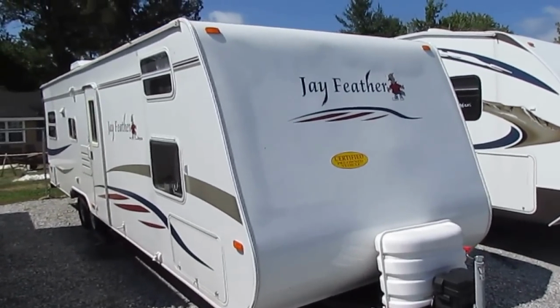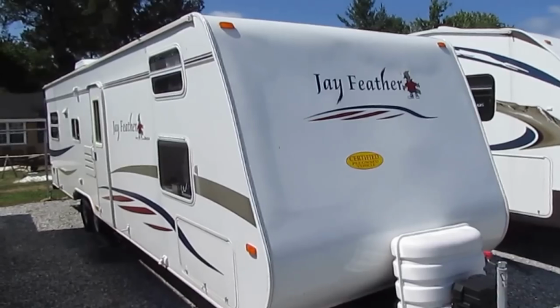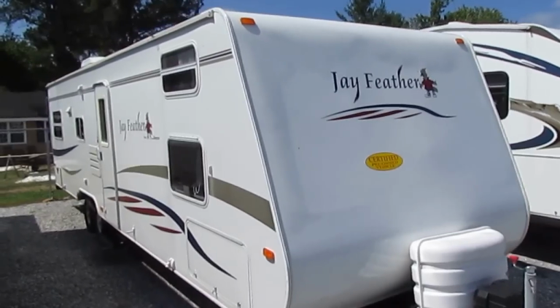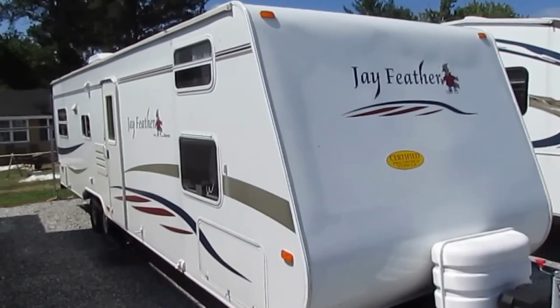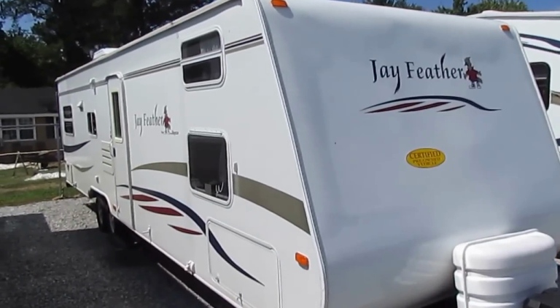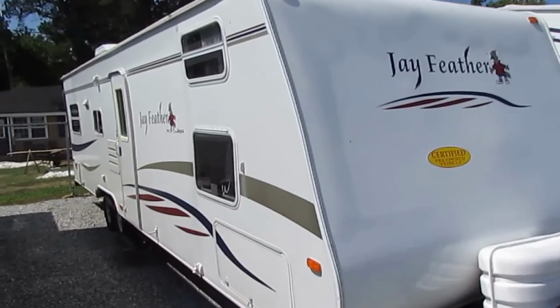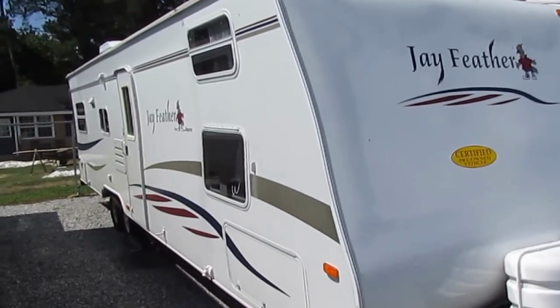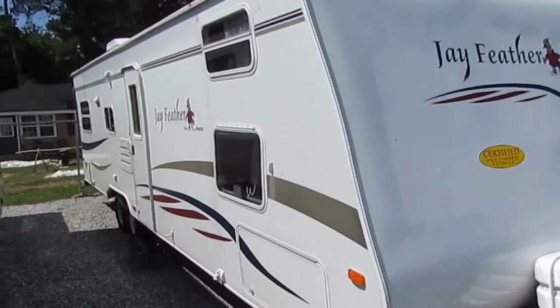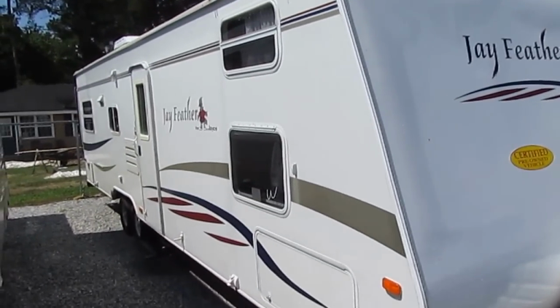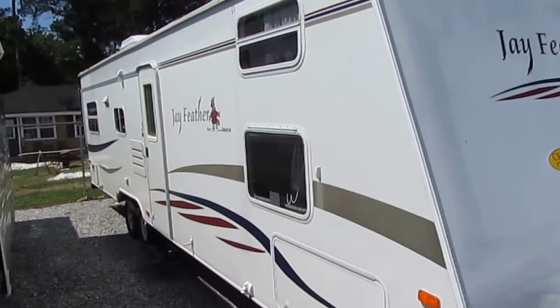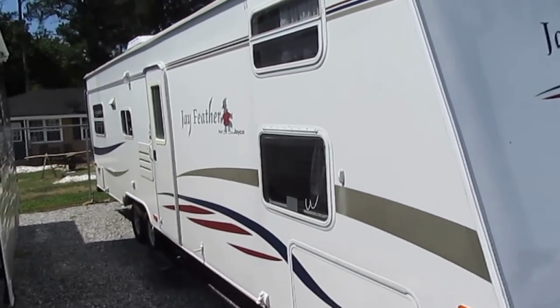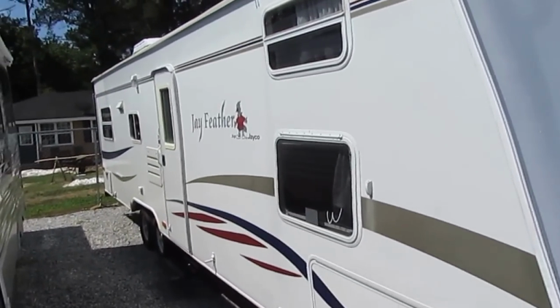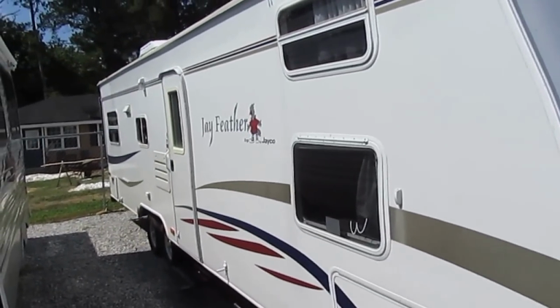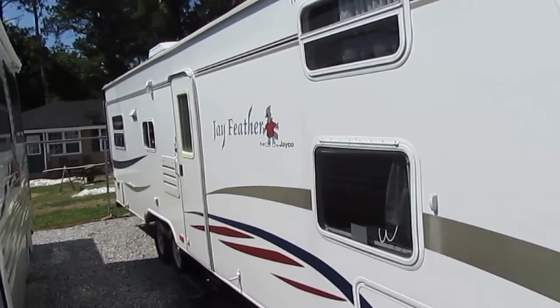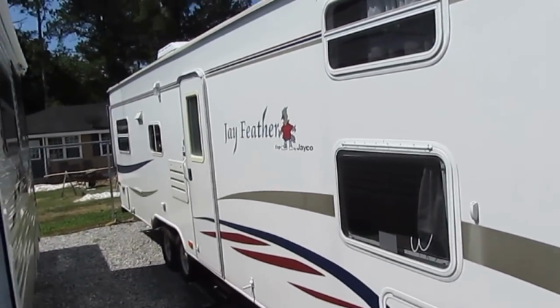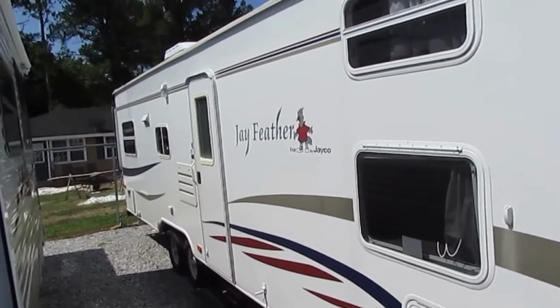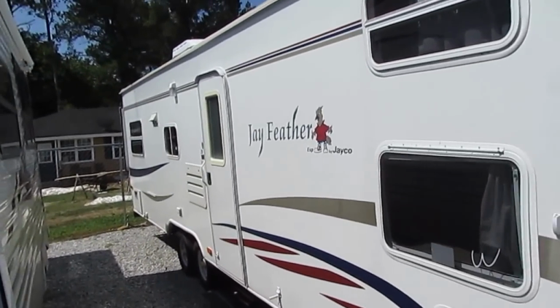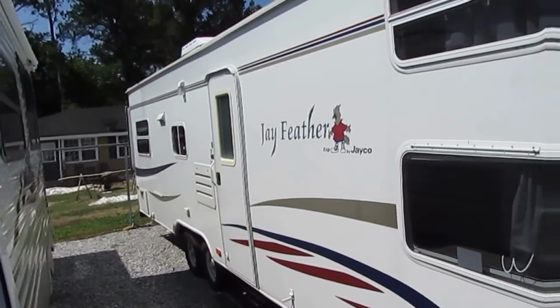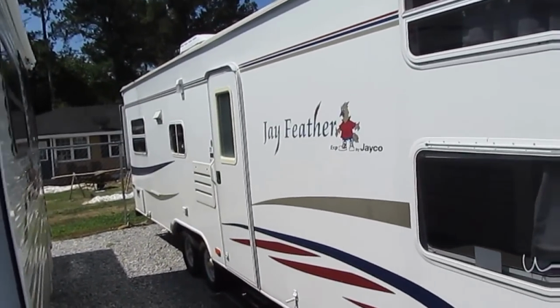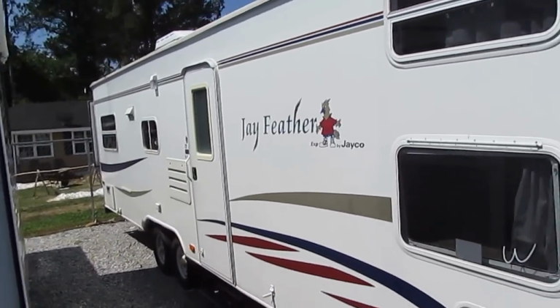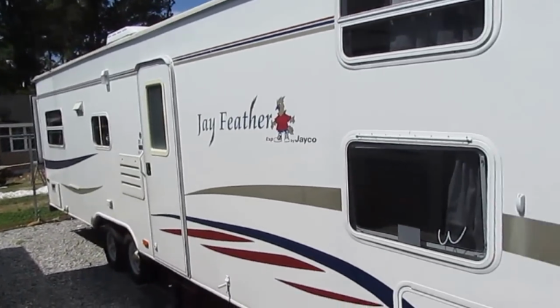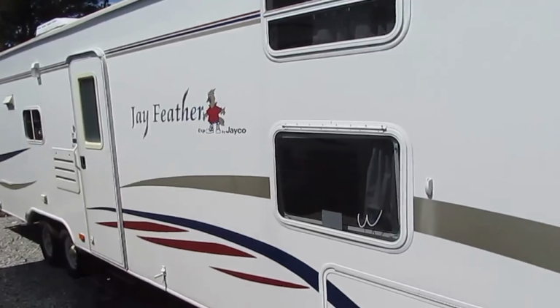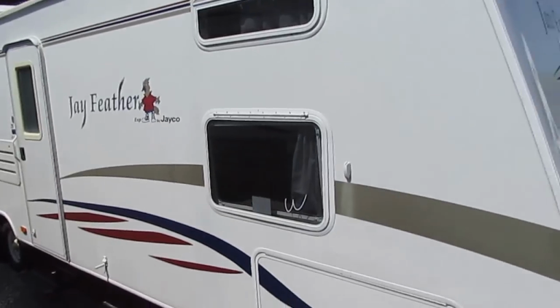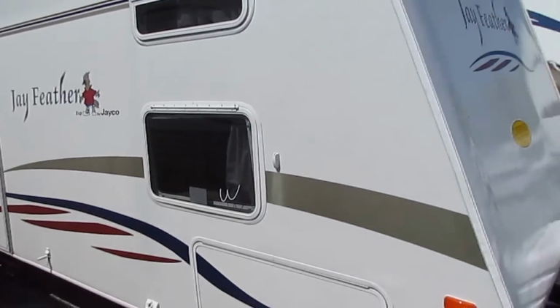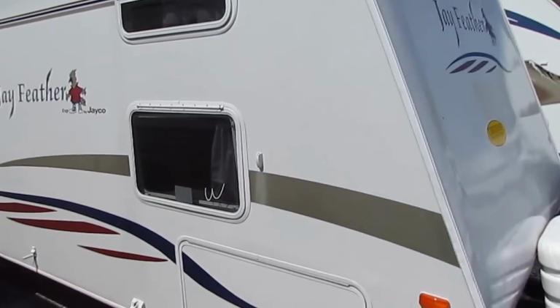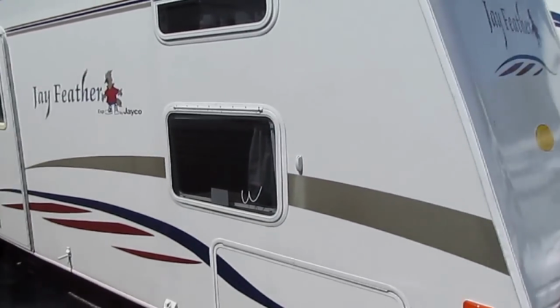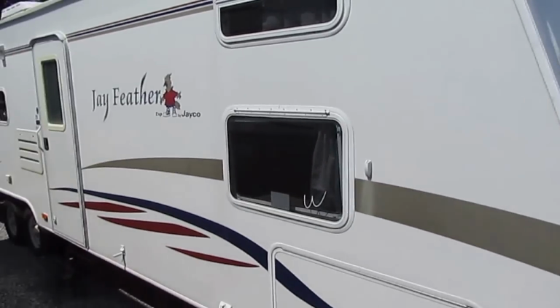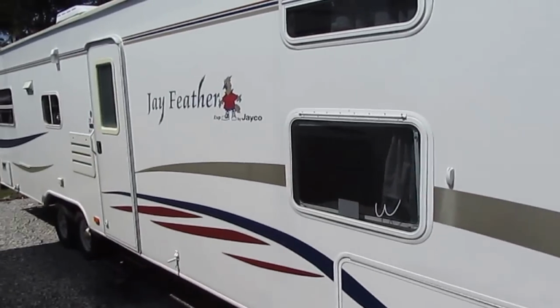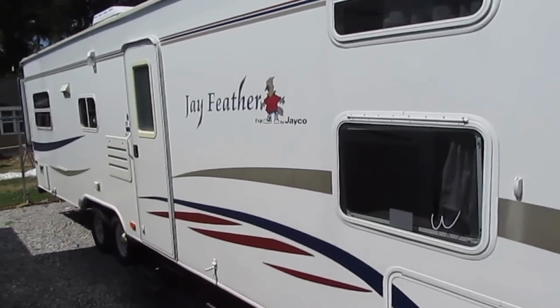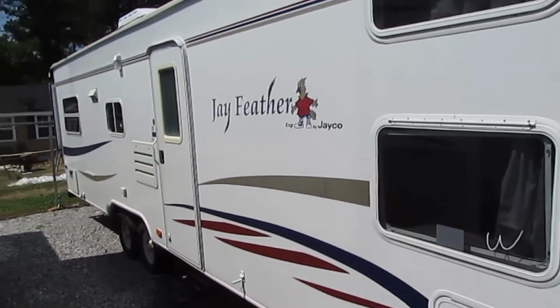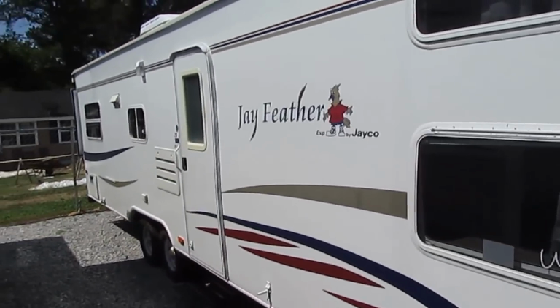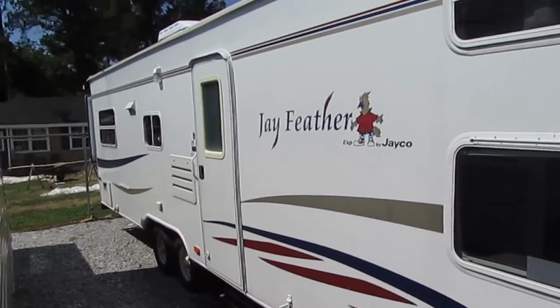Well known for their quality — over 80% of their workforce are either Amish or Mennonite. So you can imagine the quality that goes into each and every Jayco product.